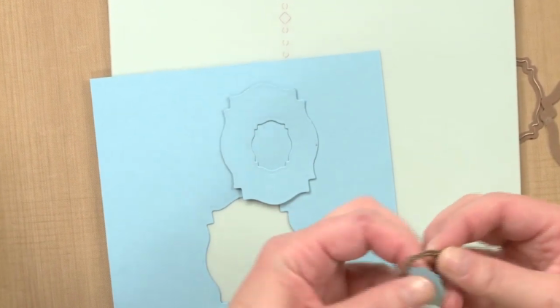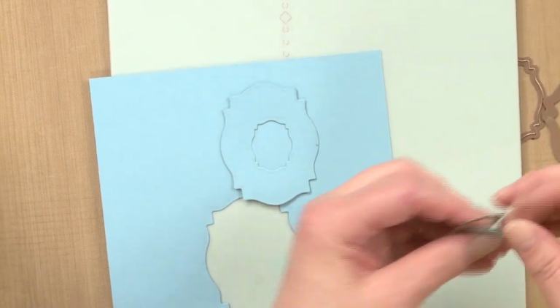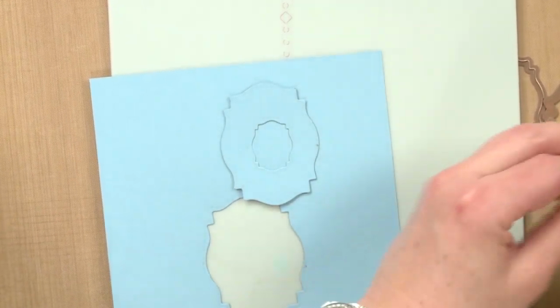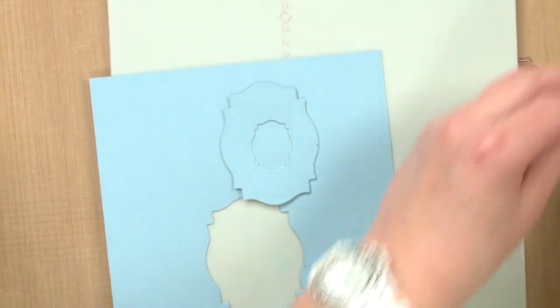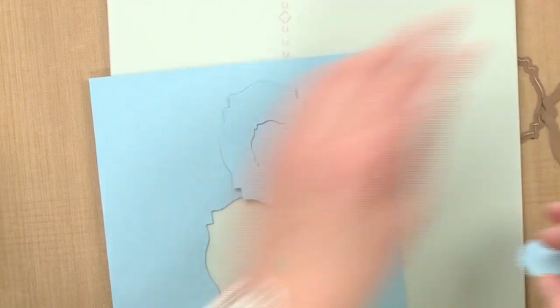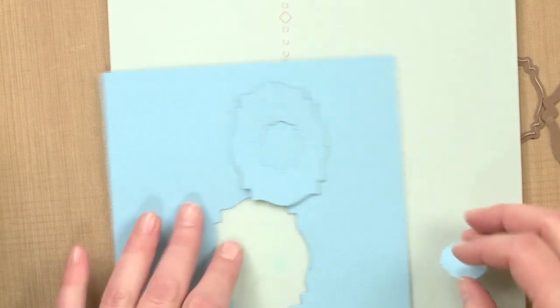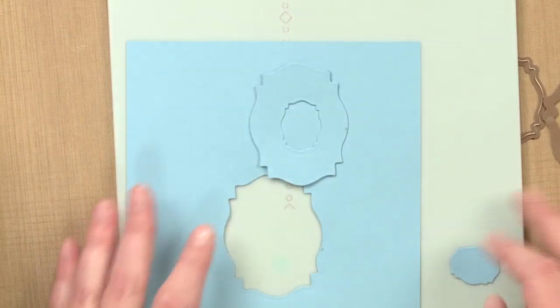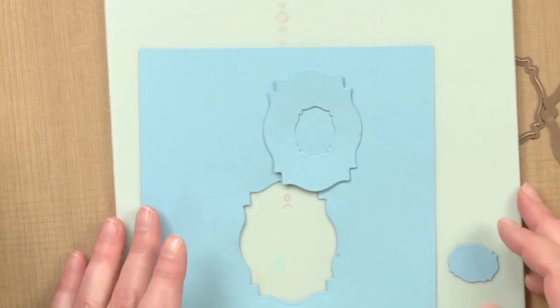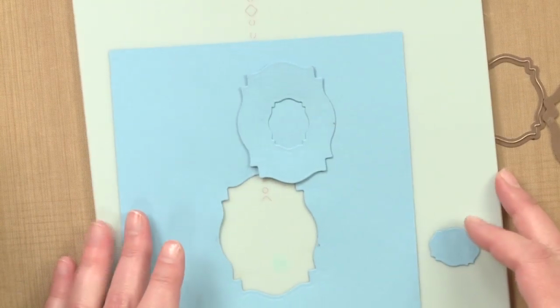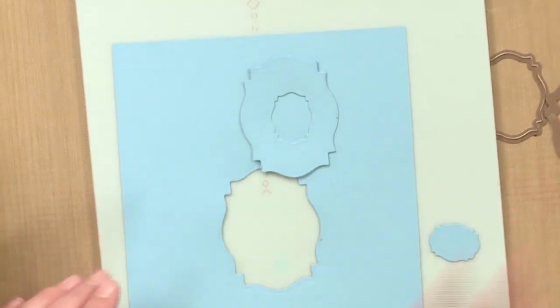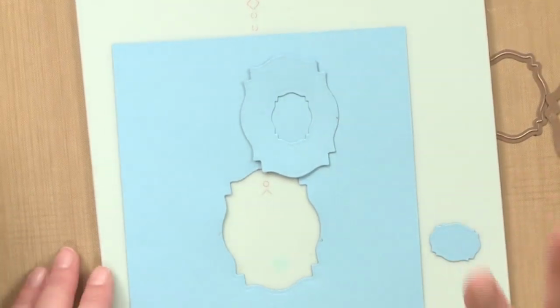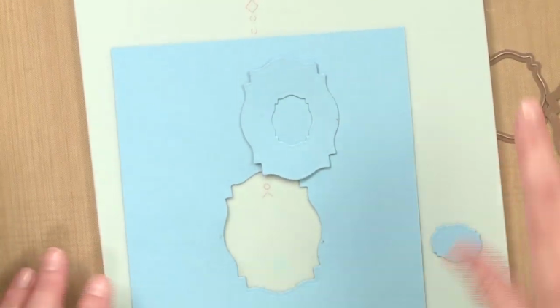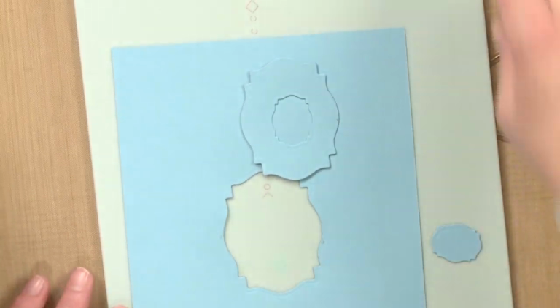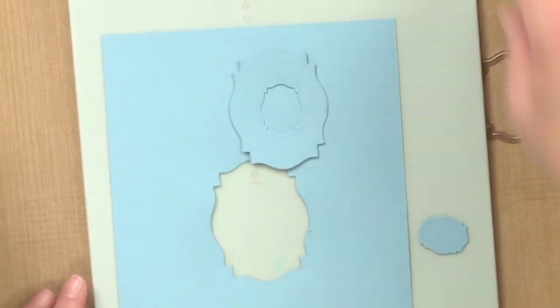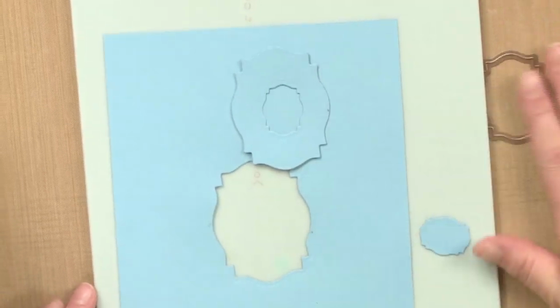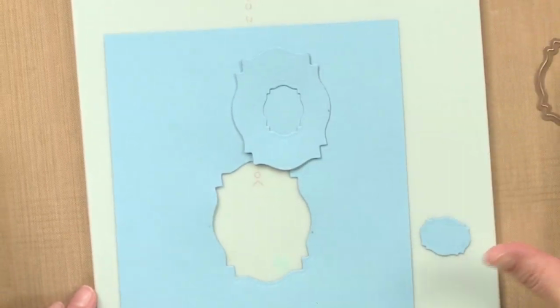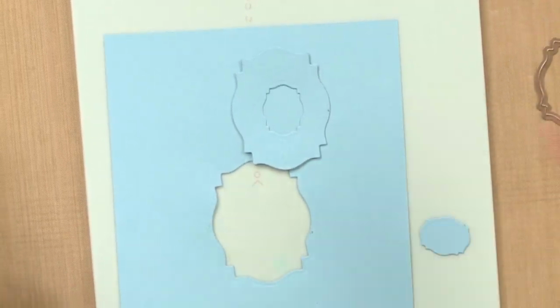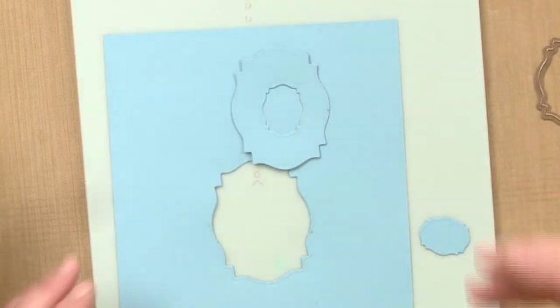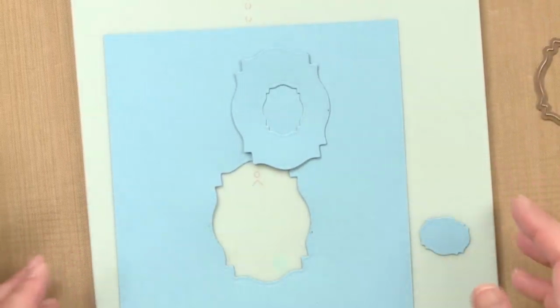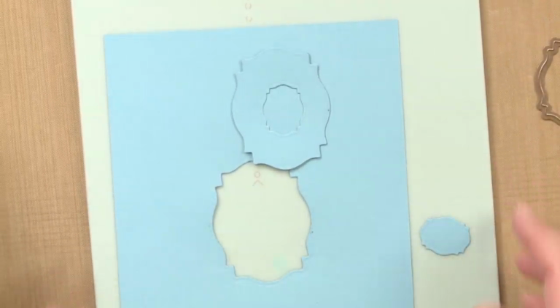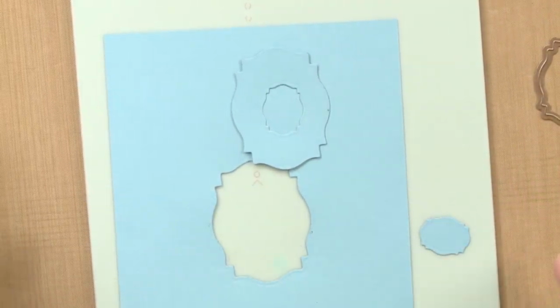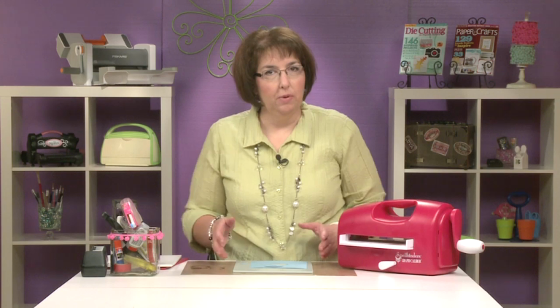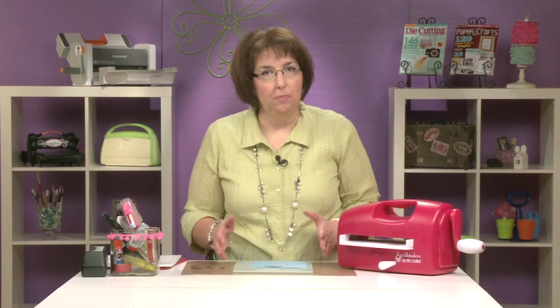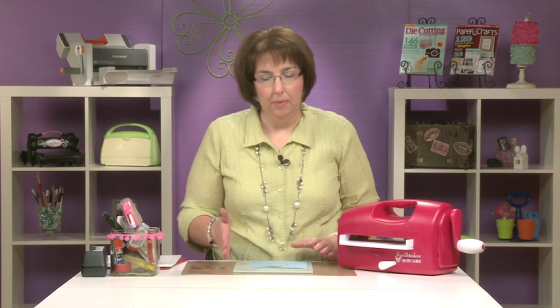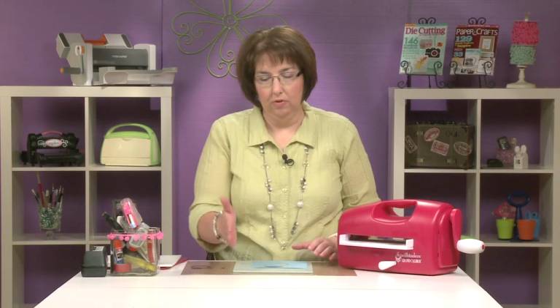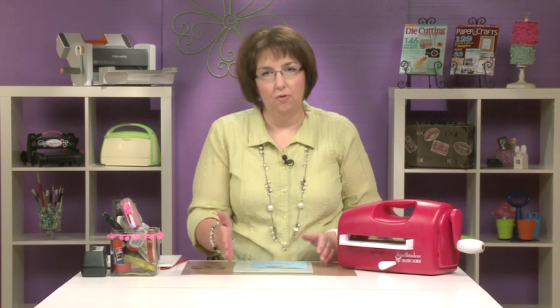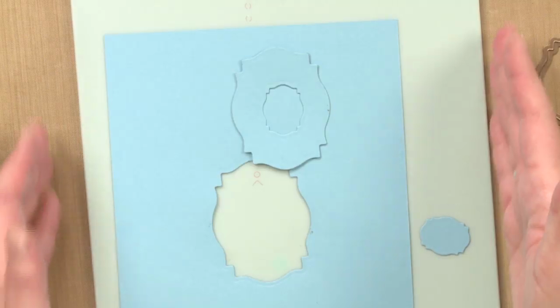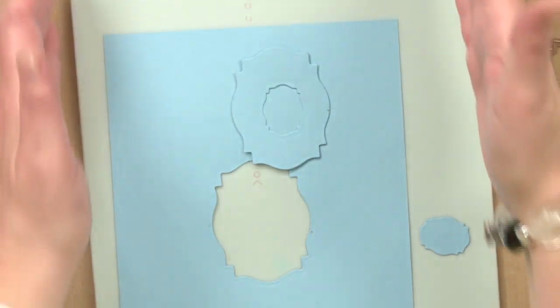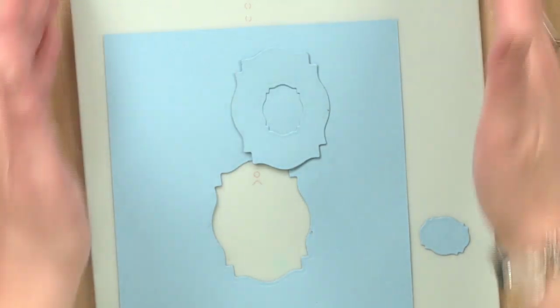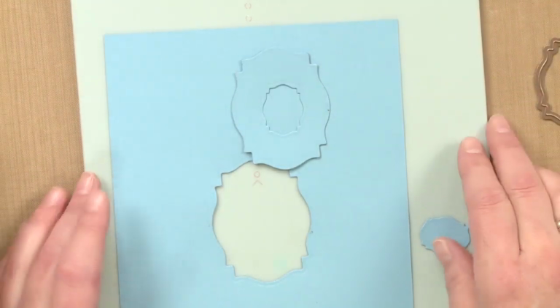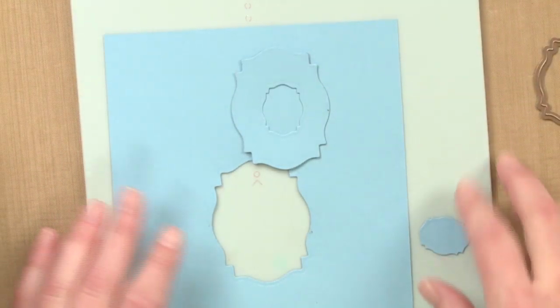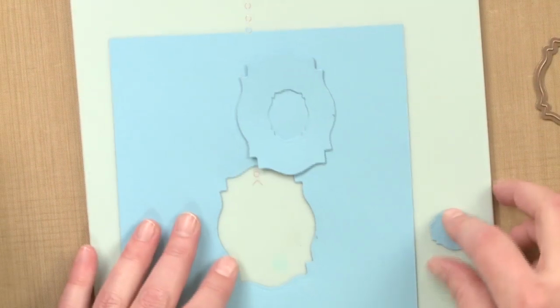Now when you're looking at paper to use for this, you can use any paper, but for sizing purposes the easiest way with a twelve by twelve piece of paper is to cut four inches off and that will fit nicely on this plate.